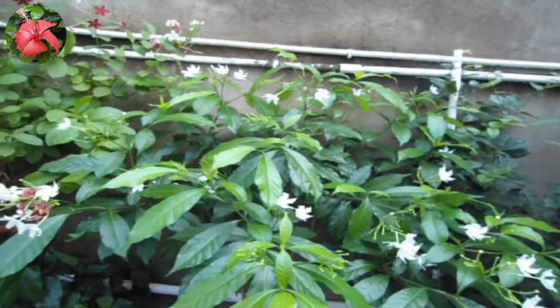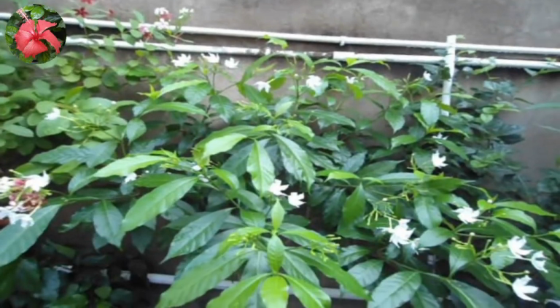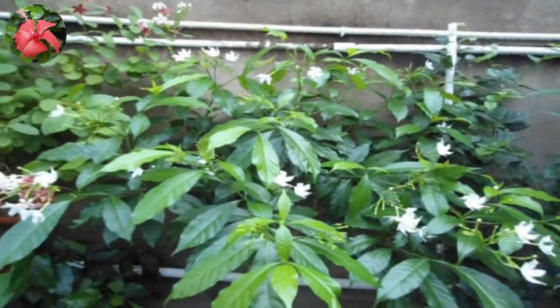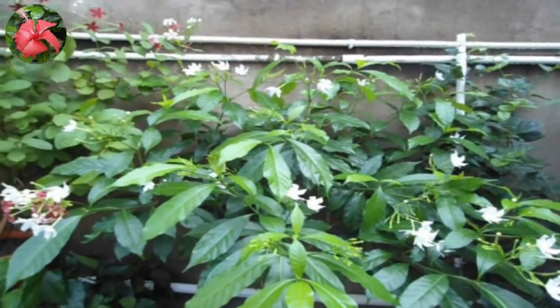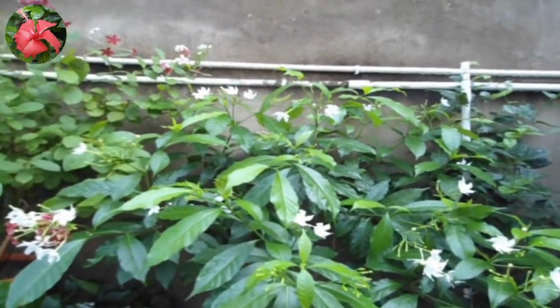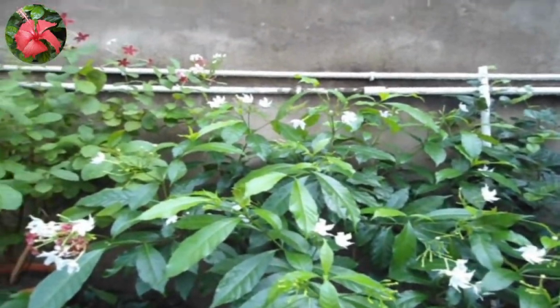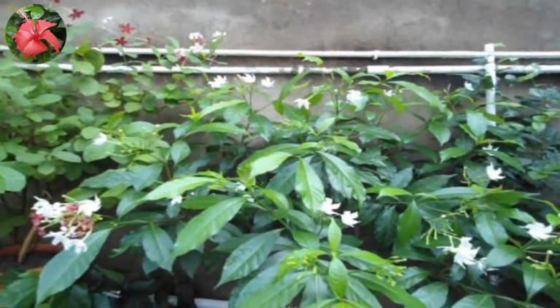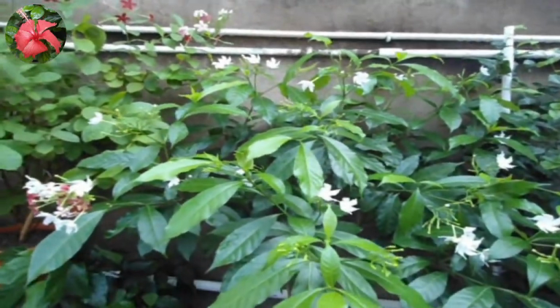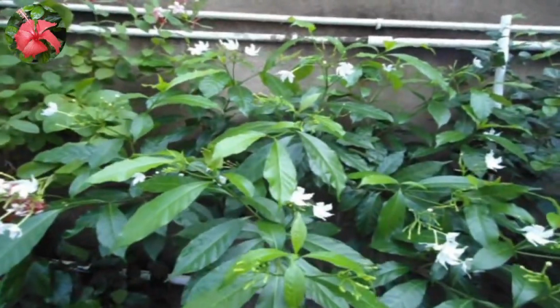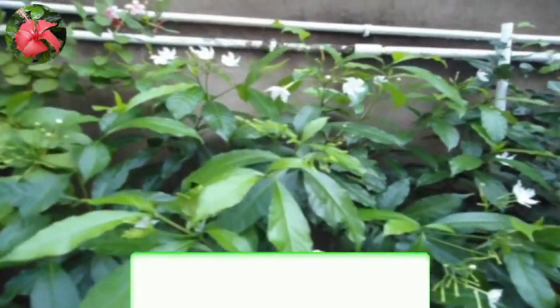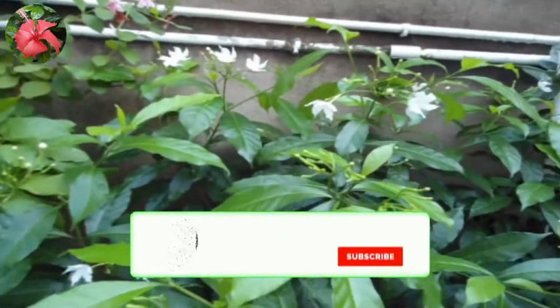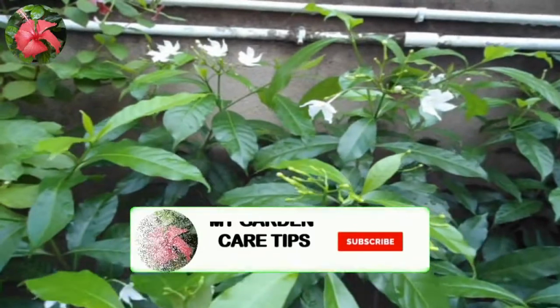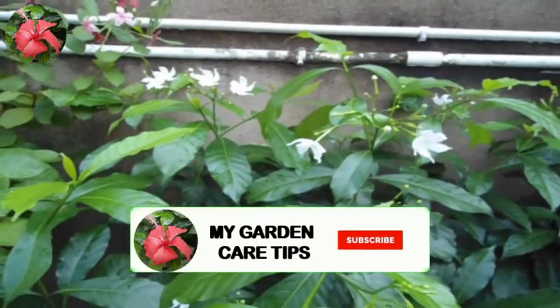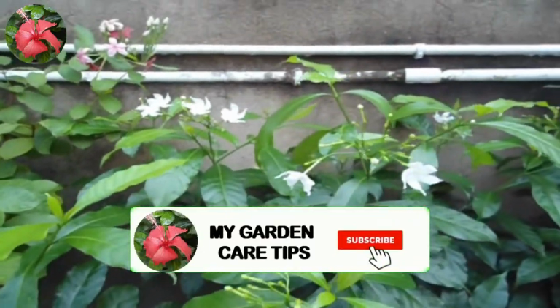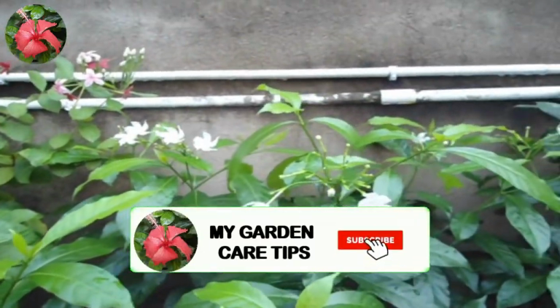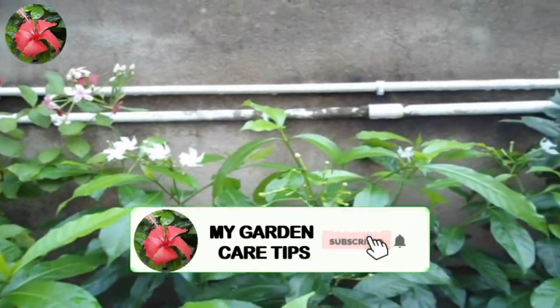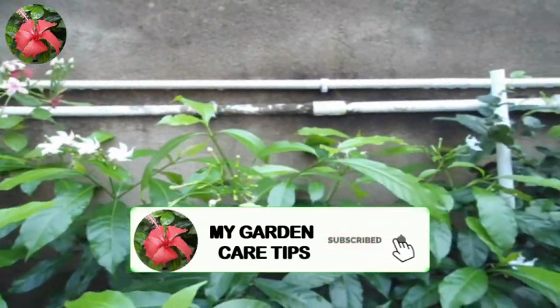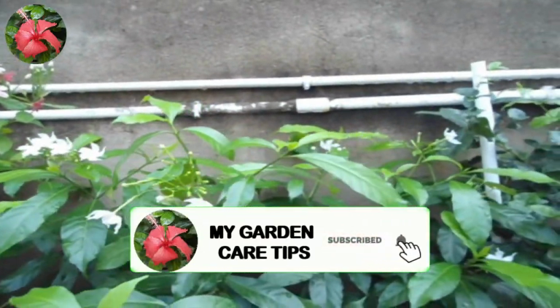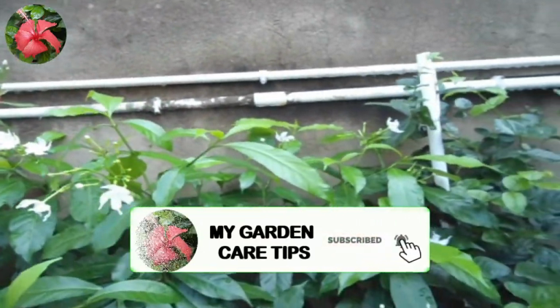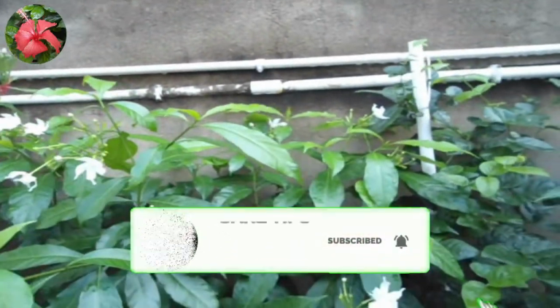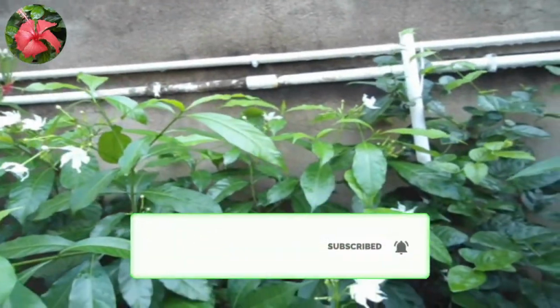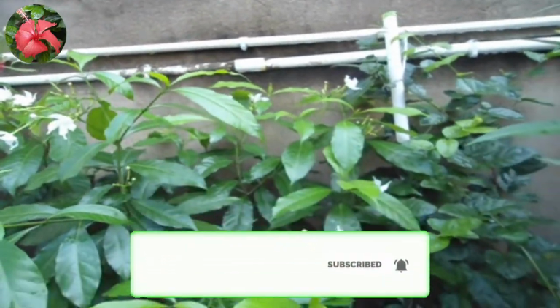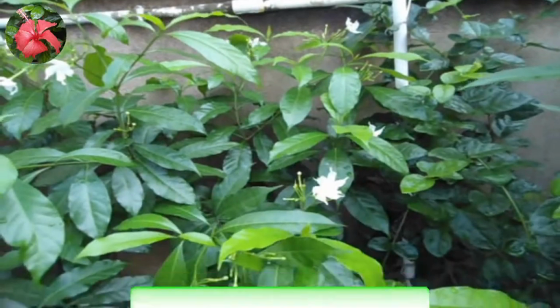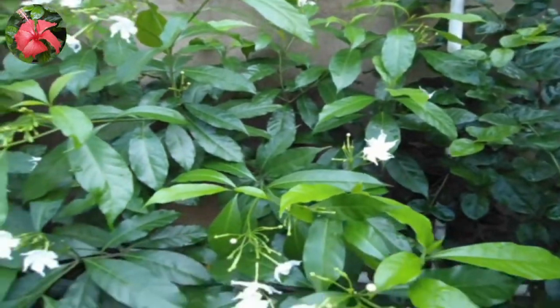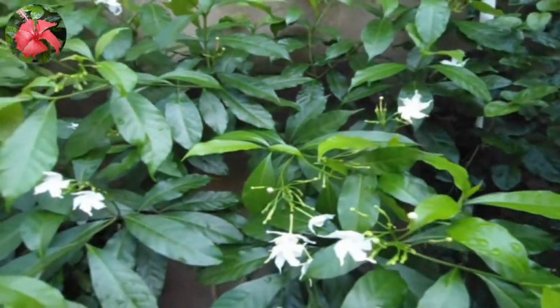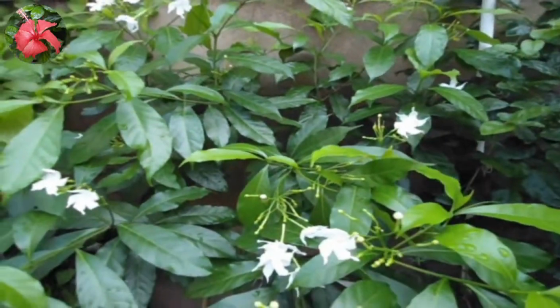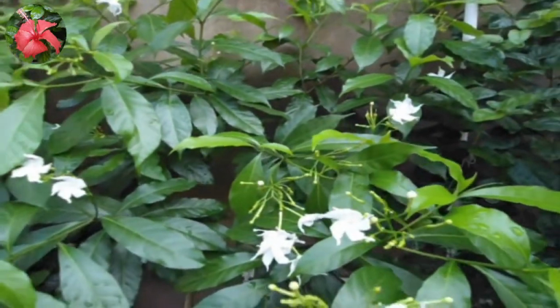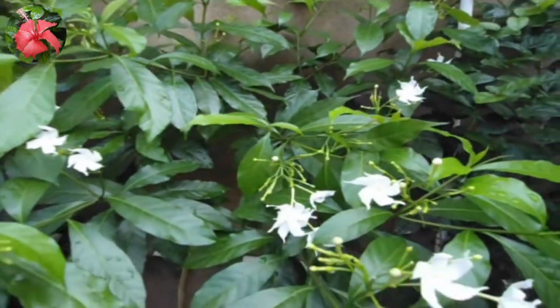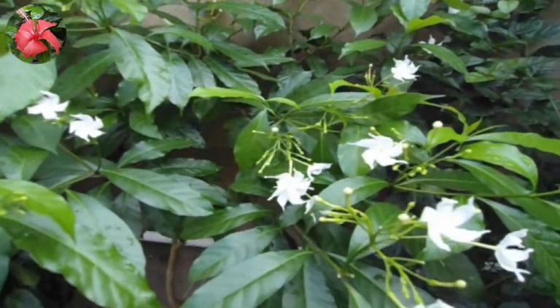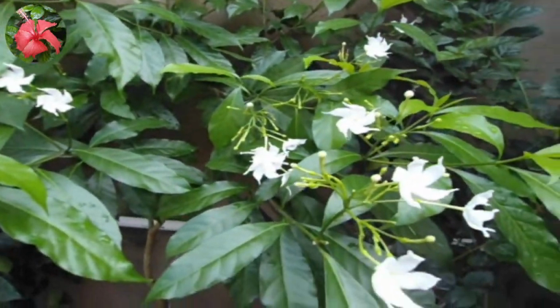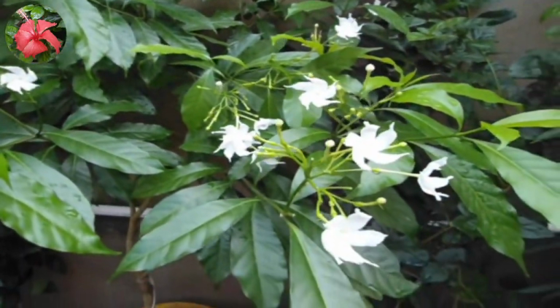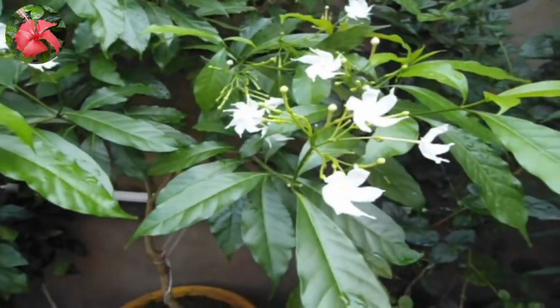Hi friends, I am Saurav and you are watching my channel, My Garden Care Tips. Today's topic is on growing and caring of crepe jasmine. Watch the video till the end and you can also grow crepe jasmine and have lots of flowers. Let's begin.